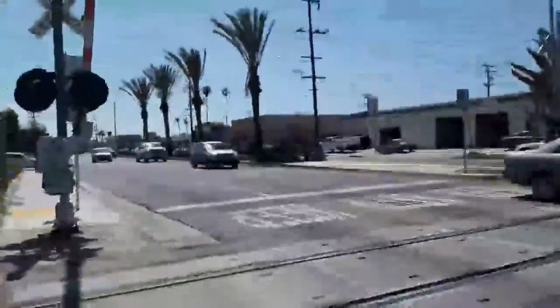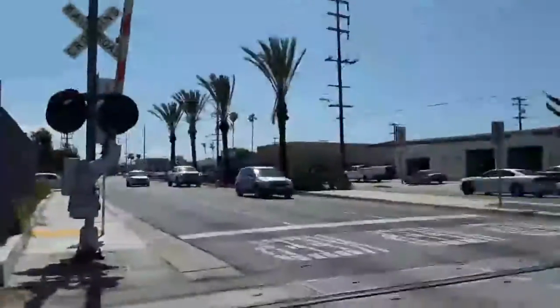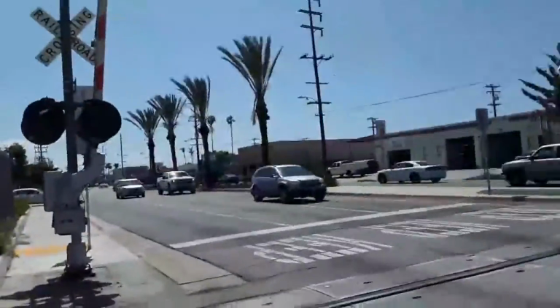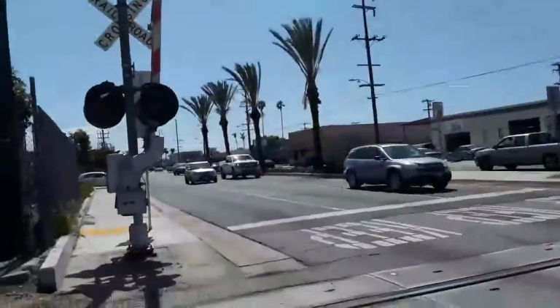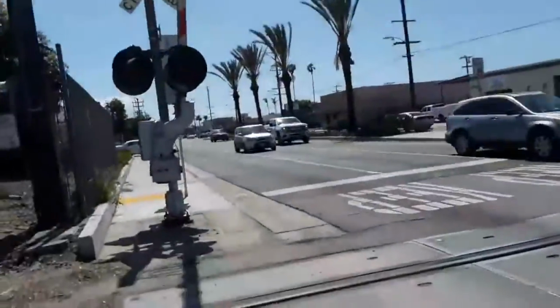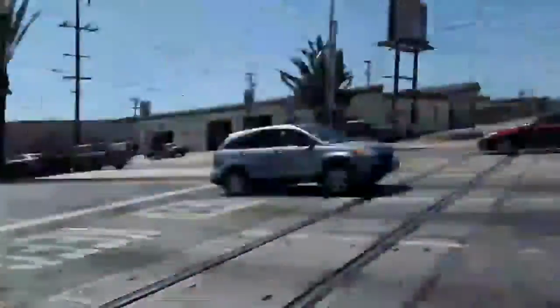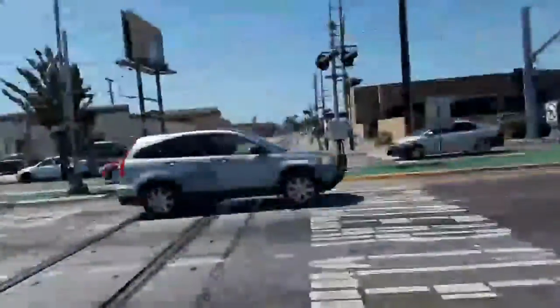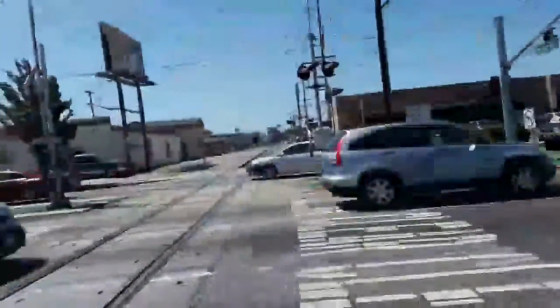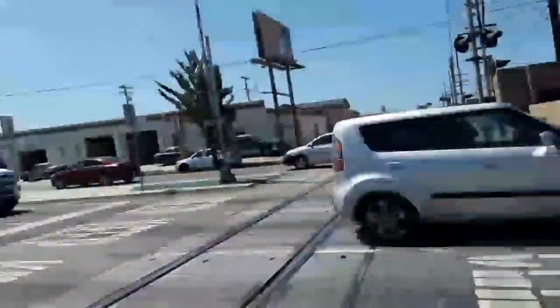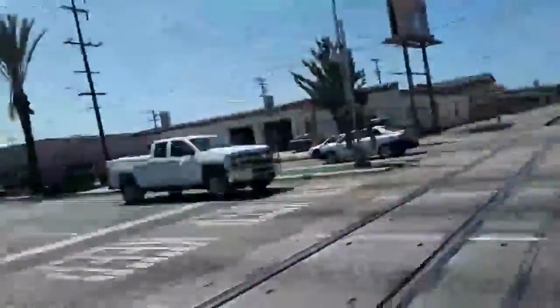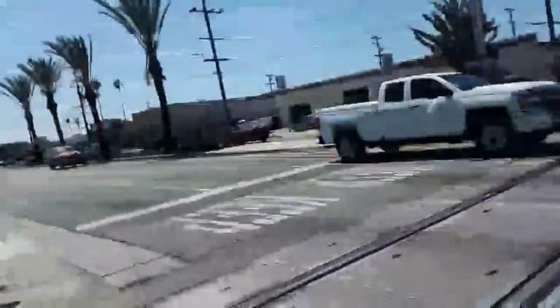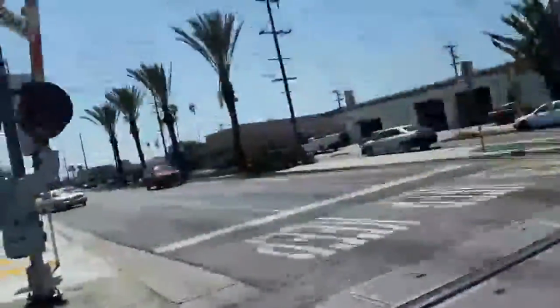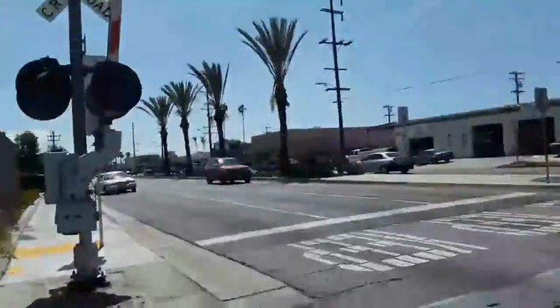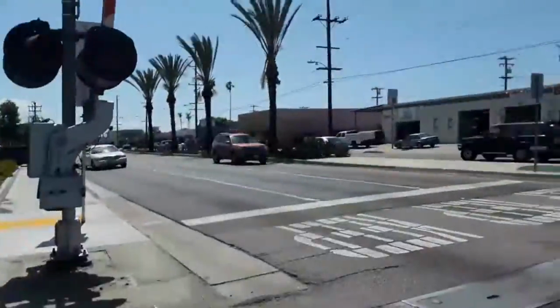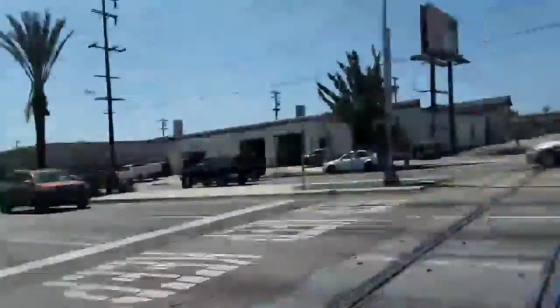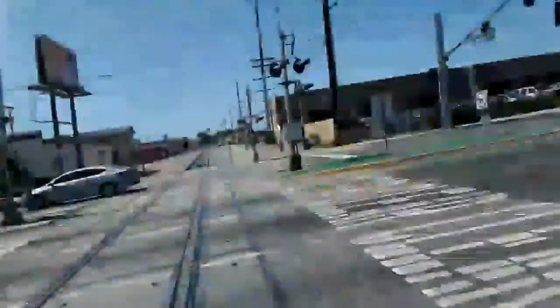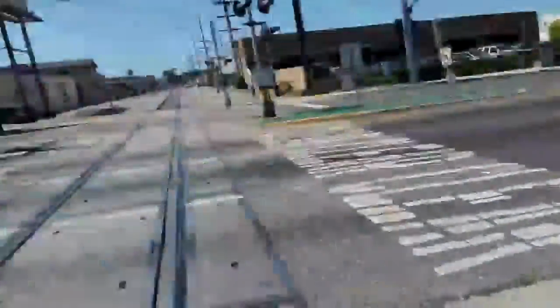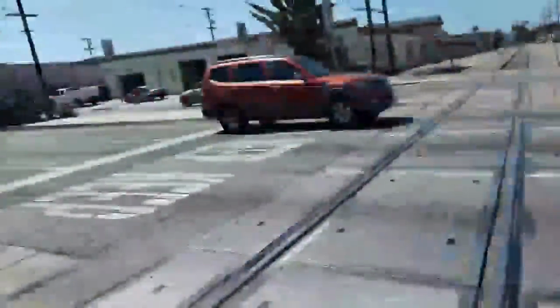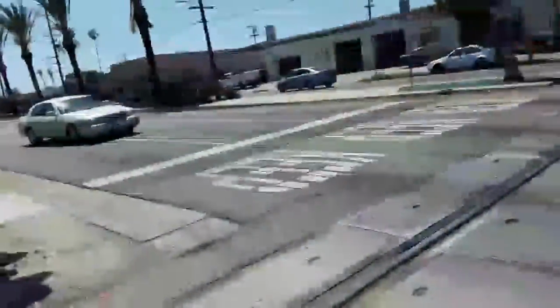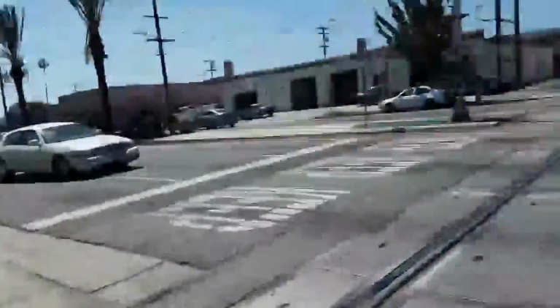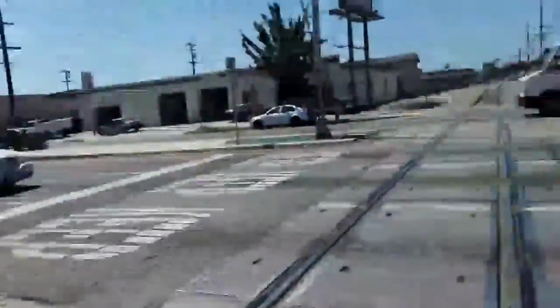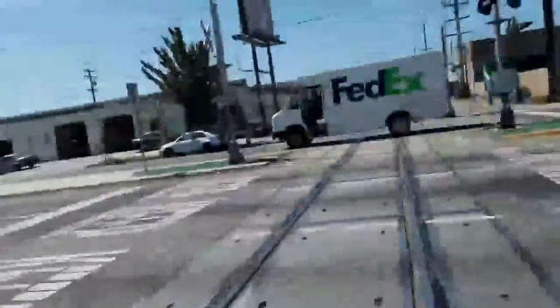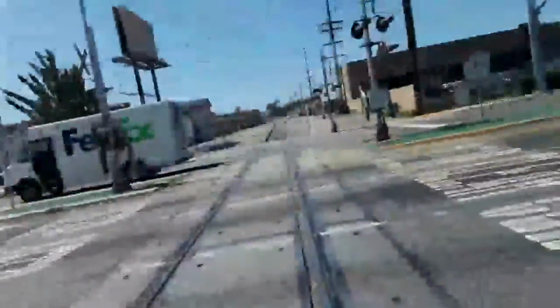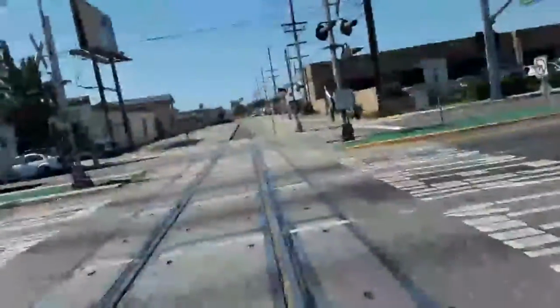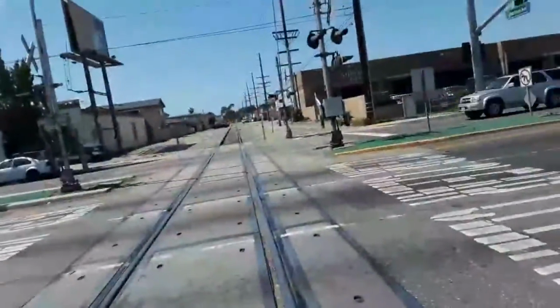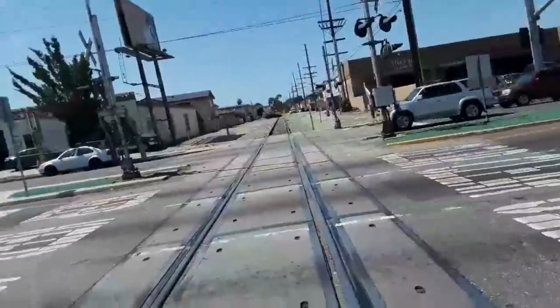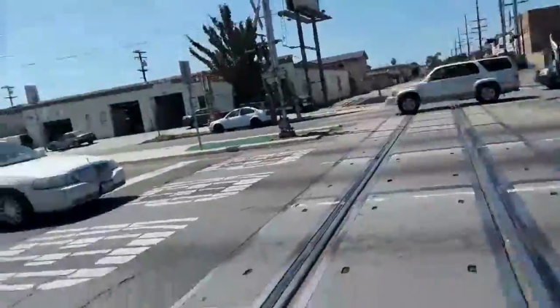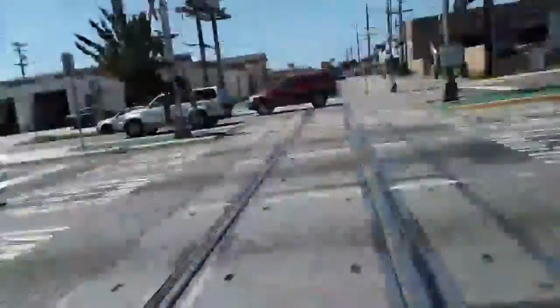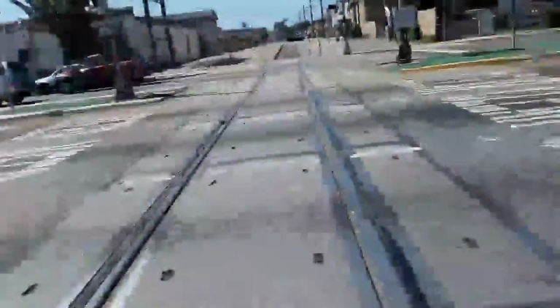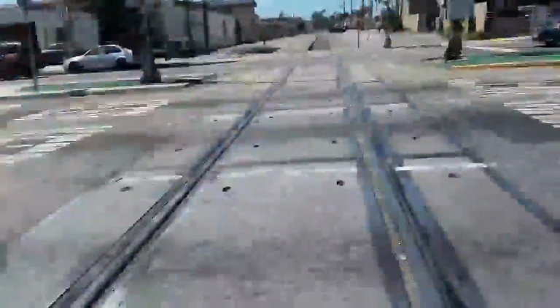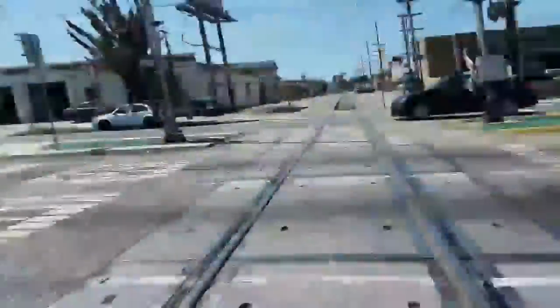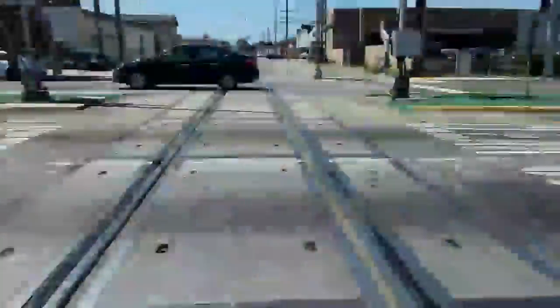I can attempt to cross this light if the light is not green. It's starting to turn yellow — all right, let's hit it. Now let's attempt to cross the street.